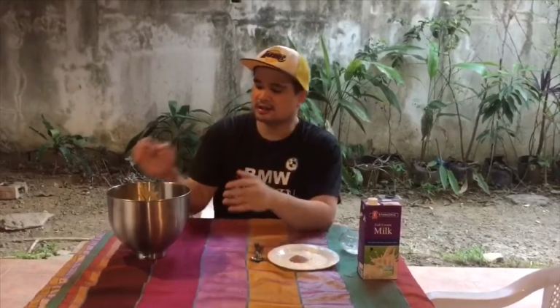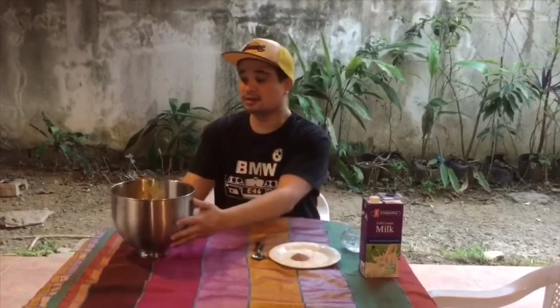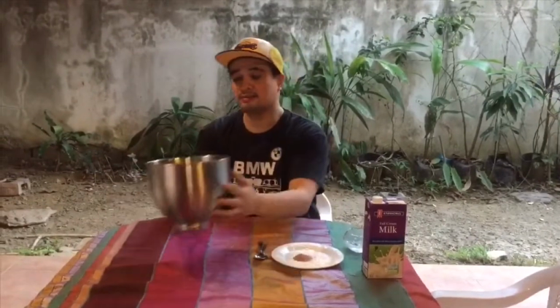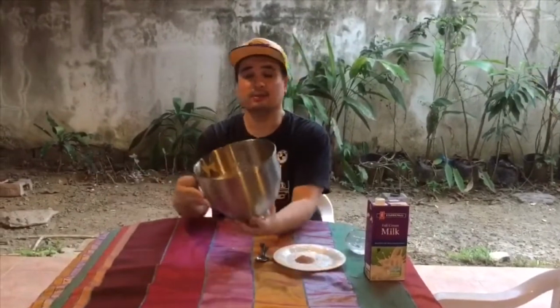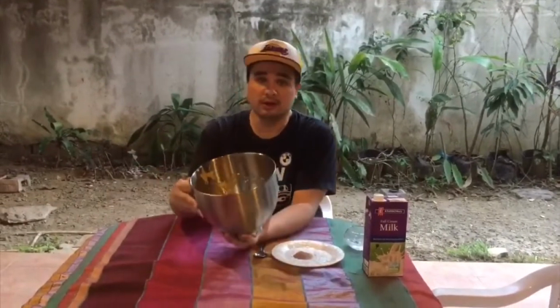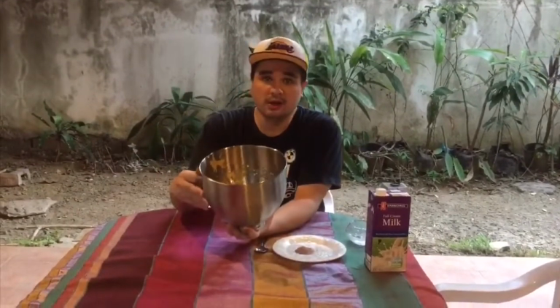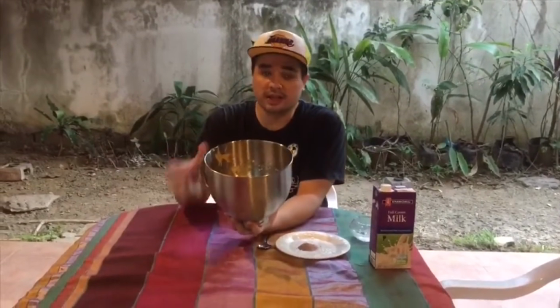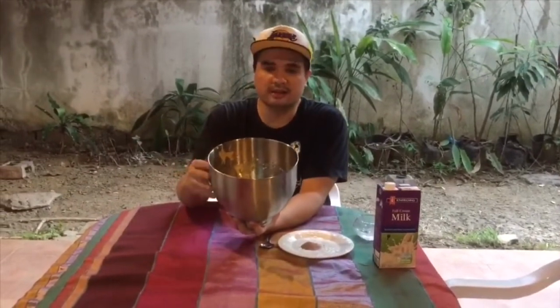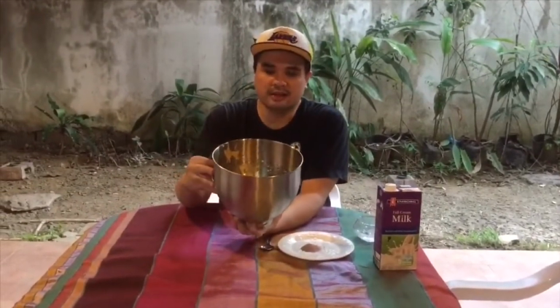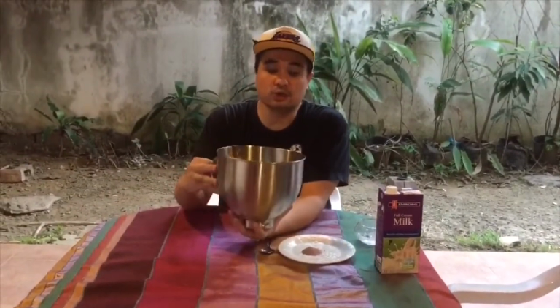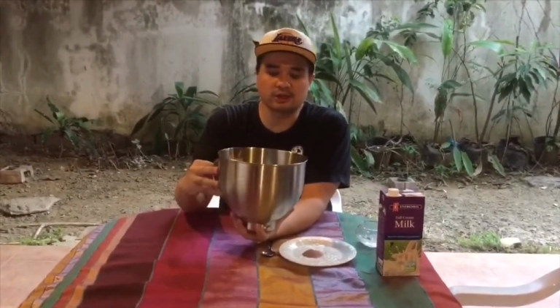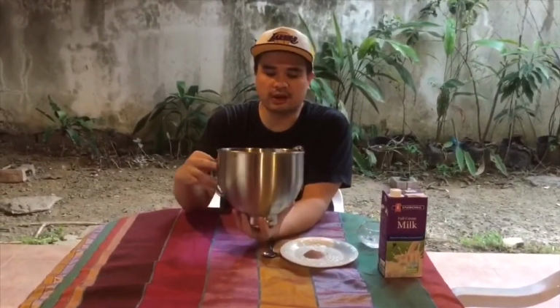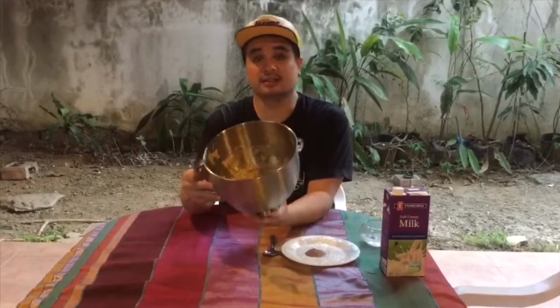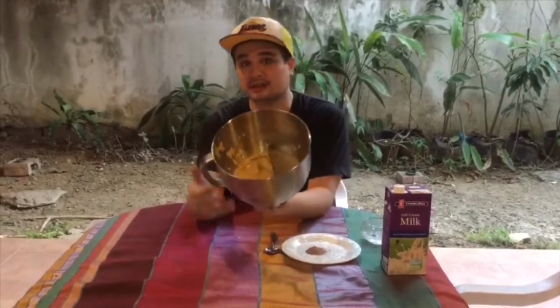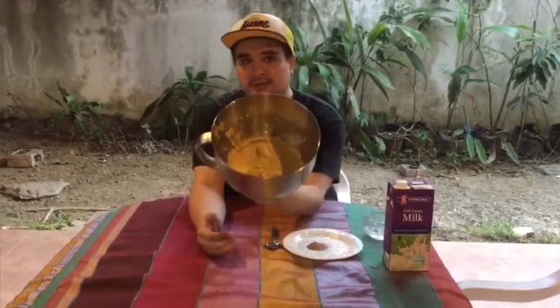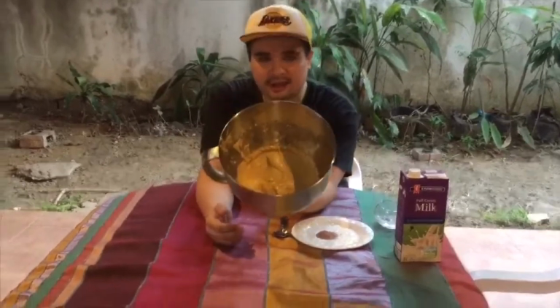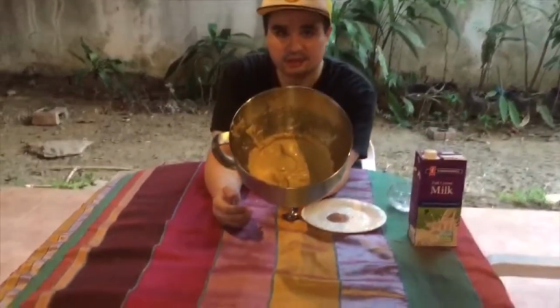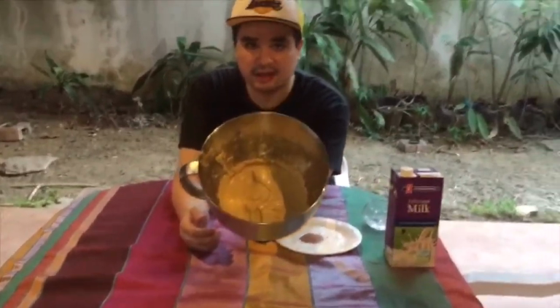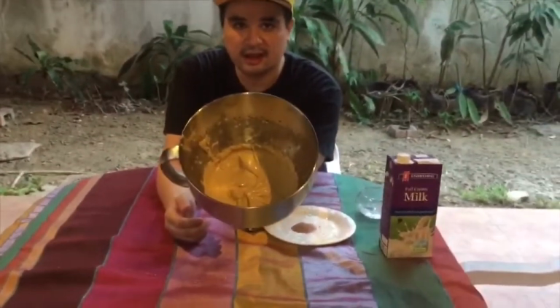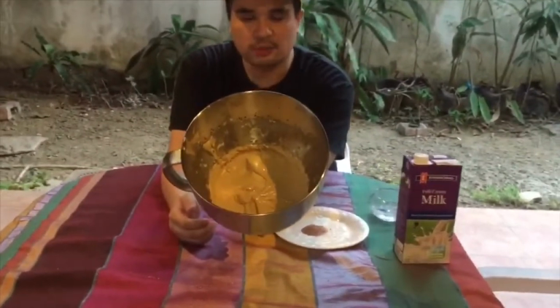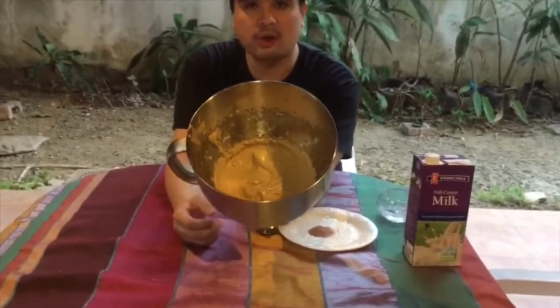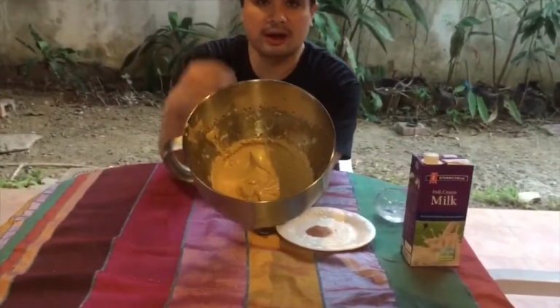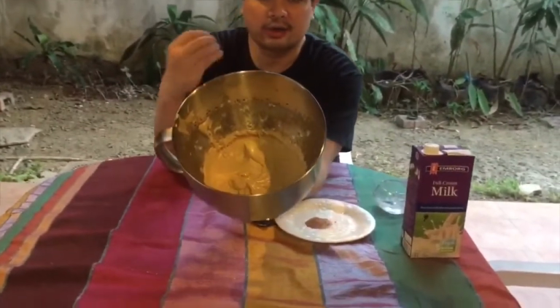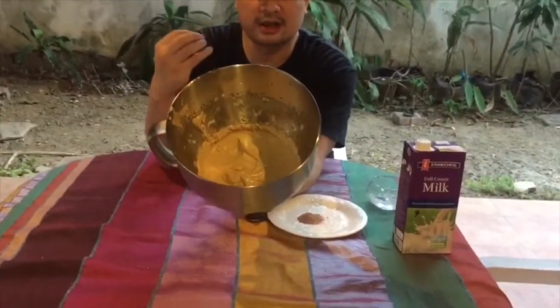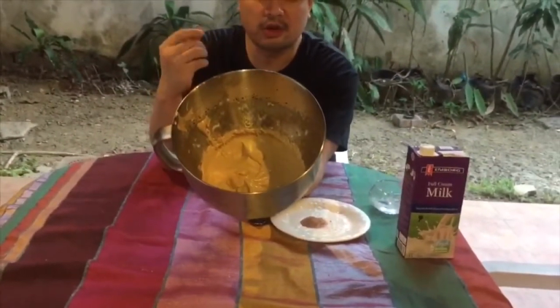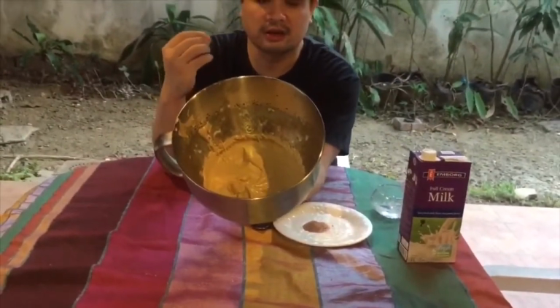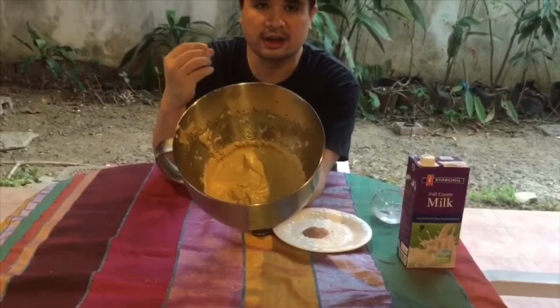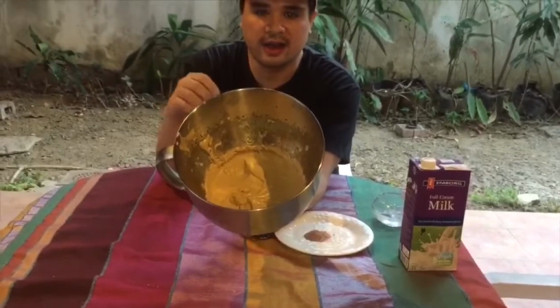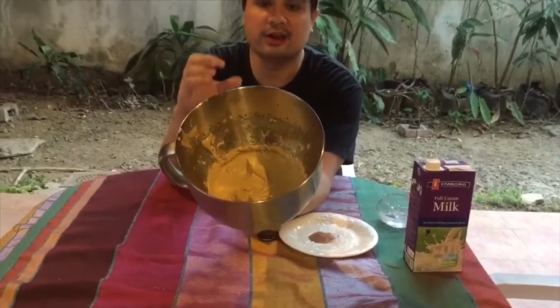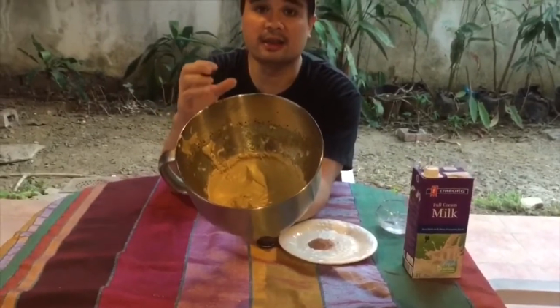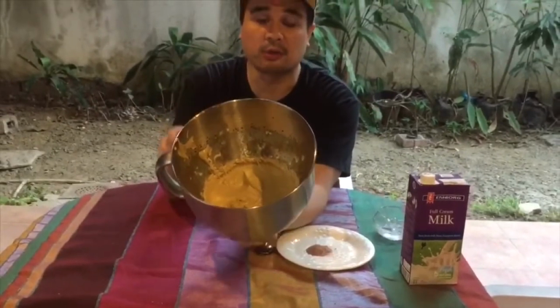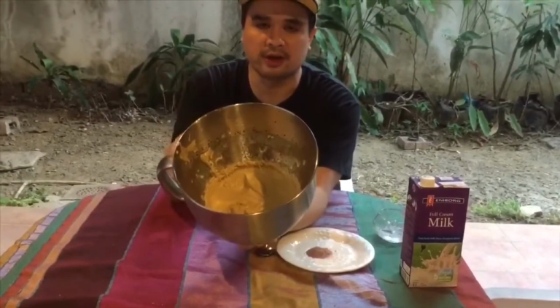Then you put them in a bowl or a KitchenAid, and you whisk until it's thick. You can see it's very thick — it's like a mocha color and very thick, like whipped cream.